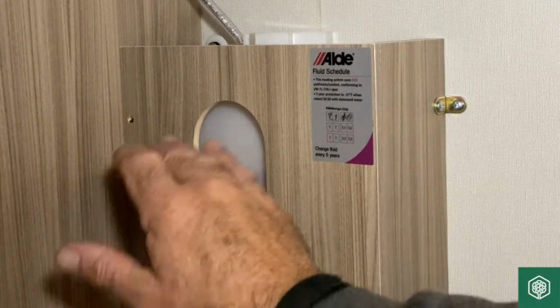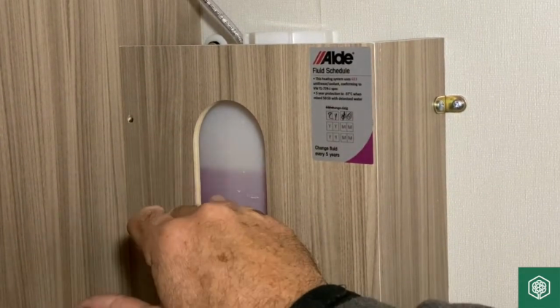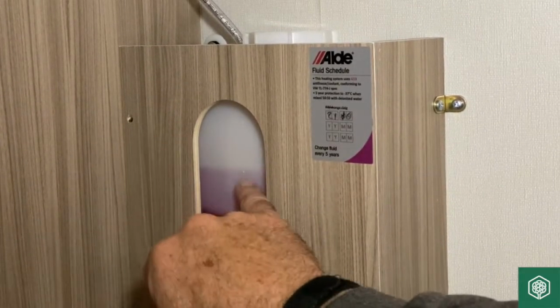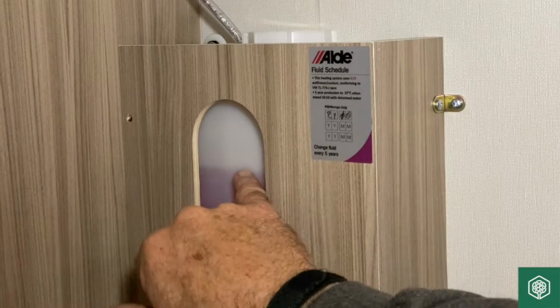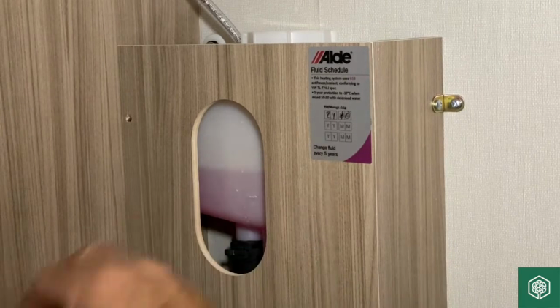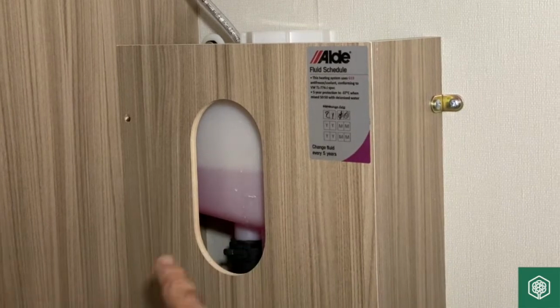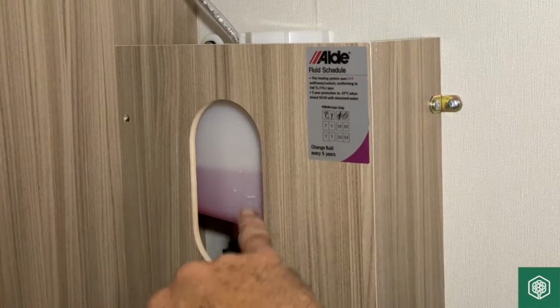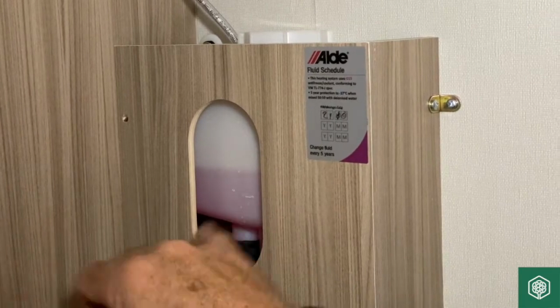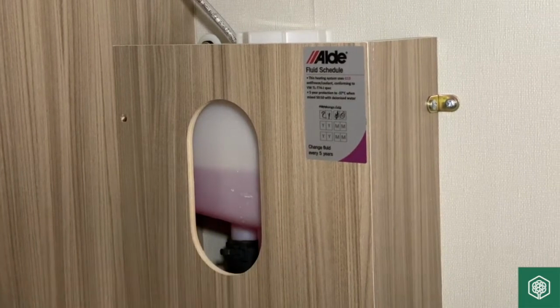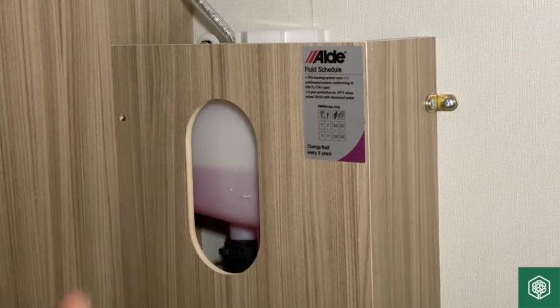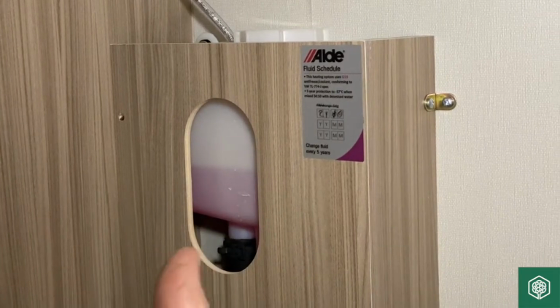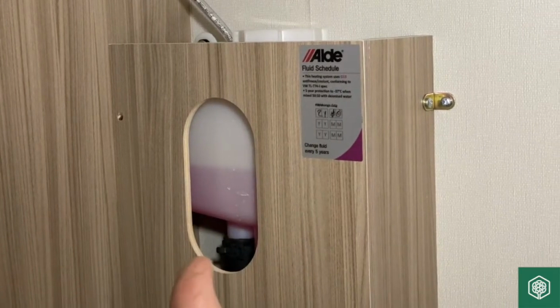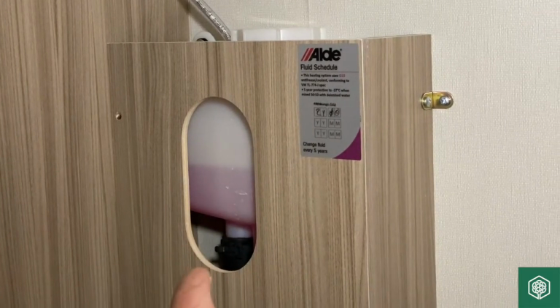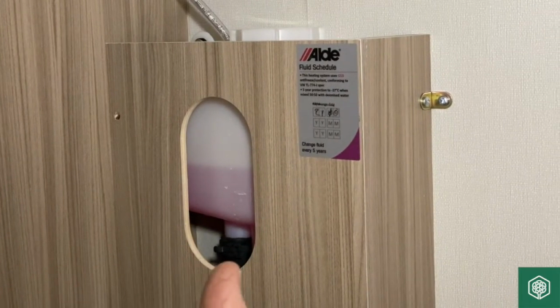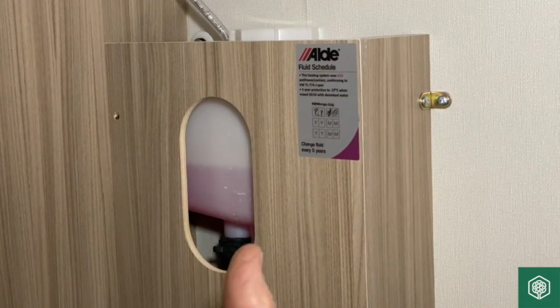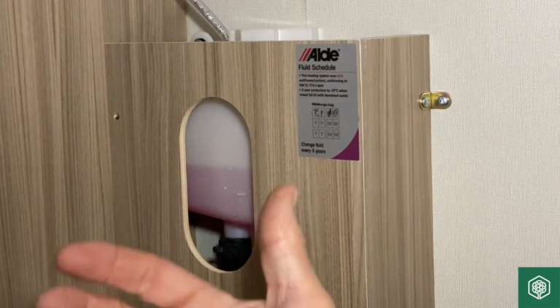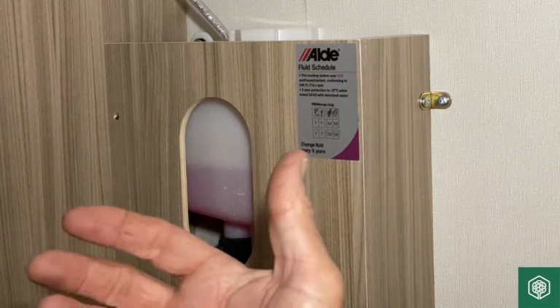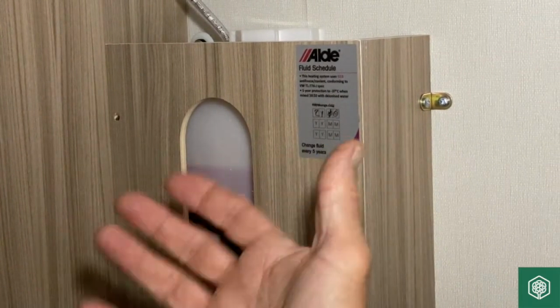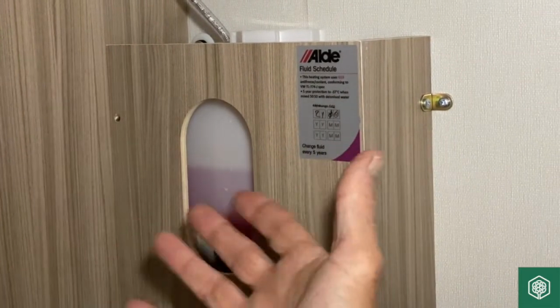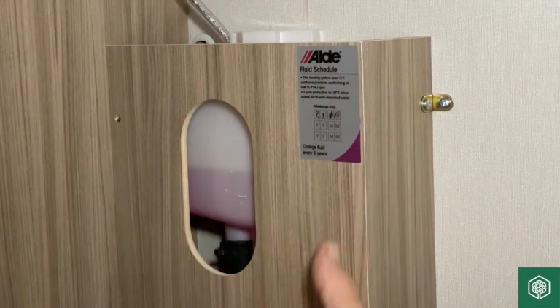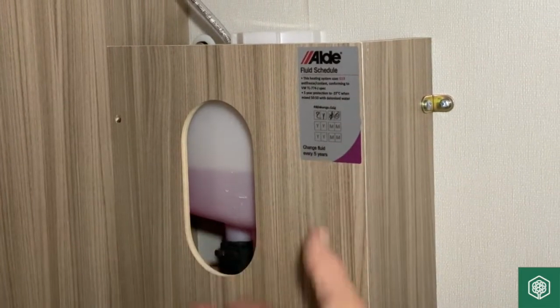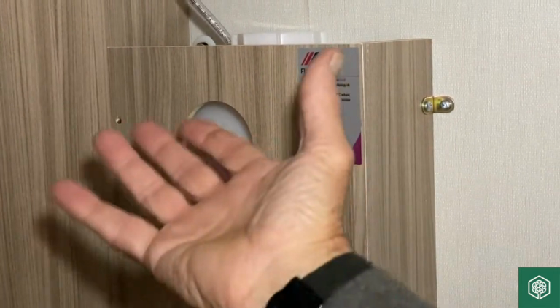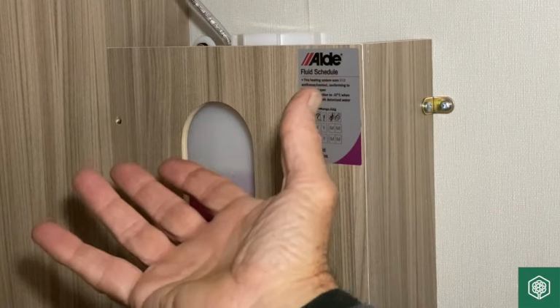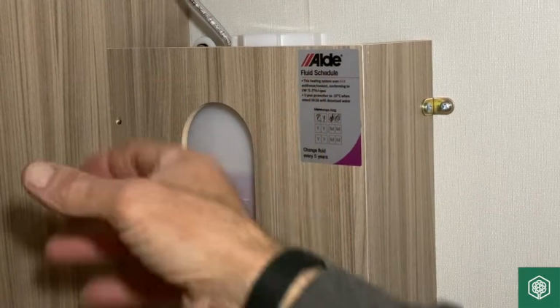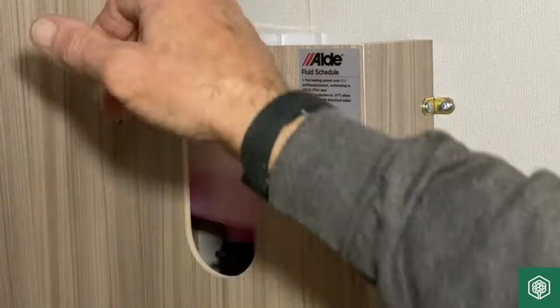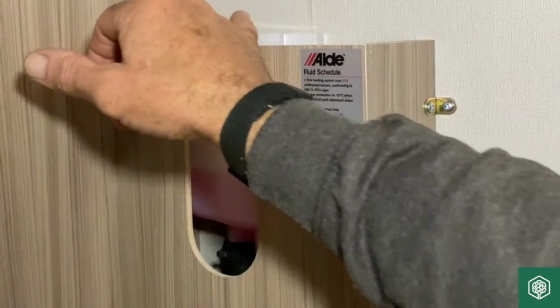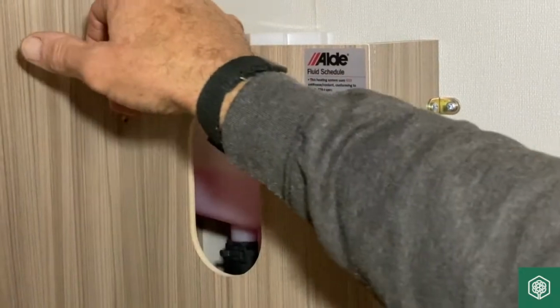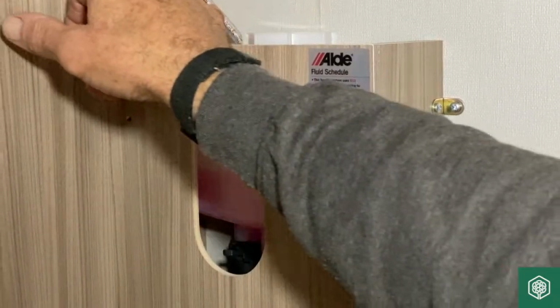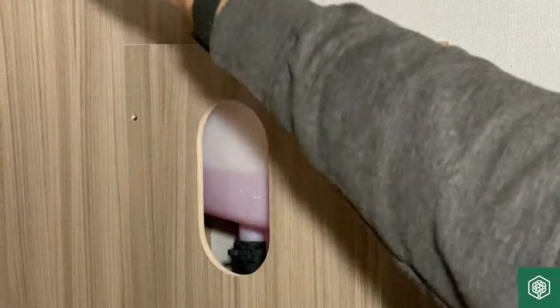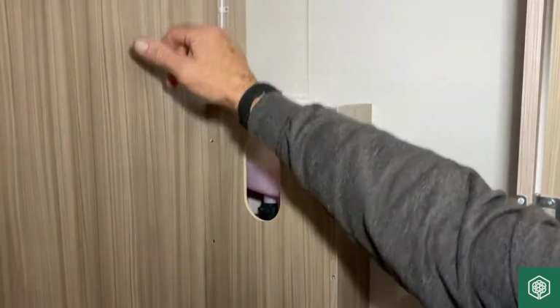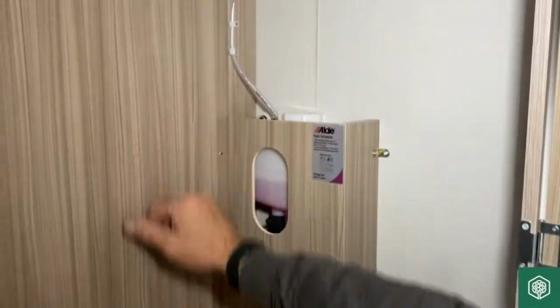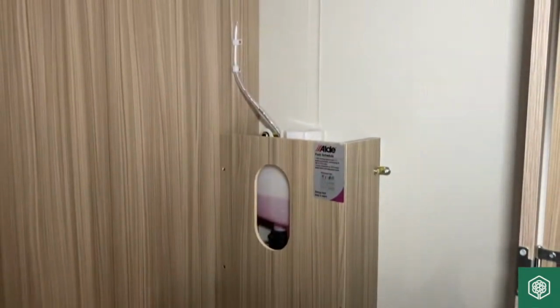It's just got to come down a little bit more, but it is warm because we have had the central heating working. So in use it does expand, which is what this pipe allows to happen.